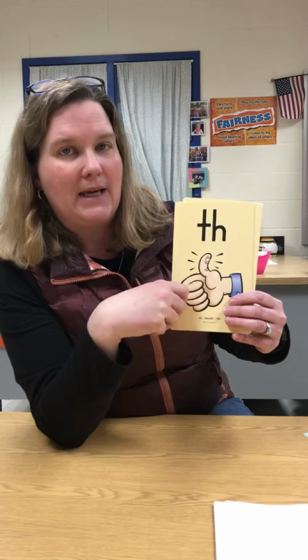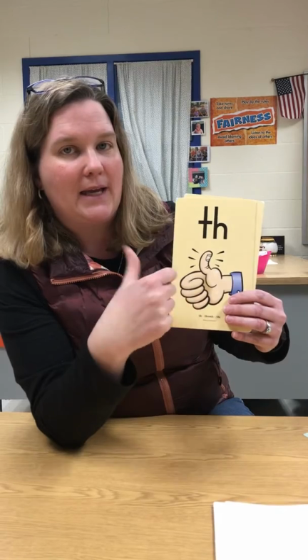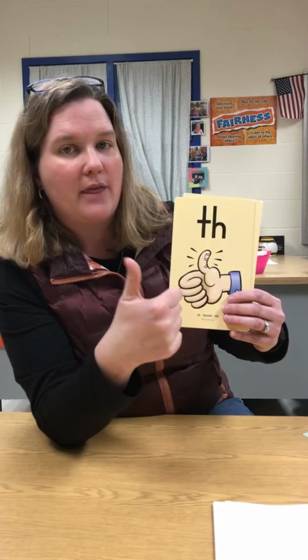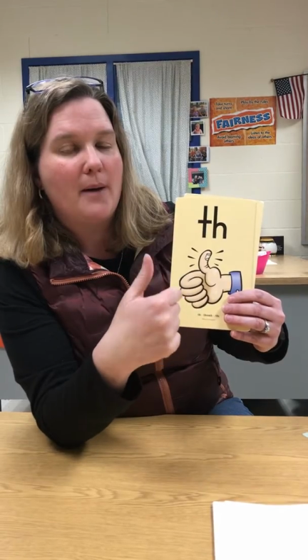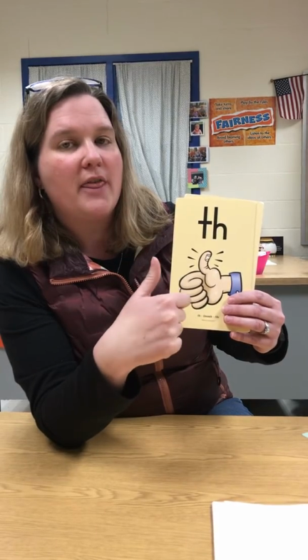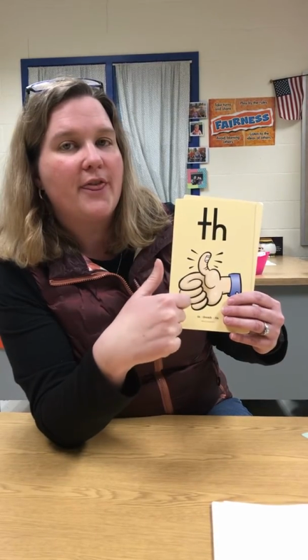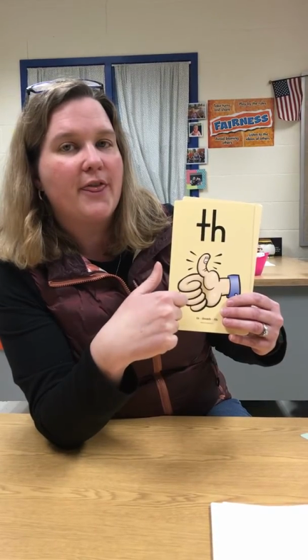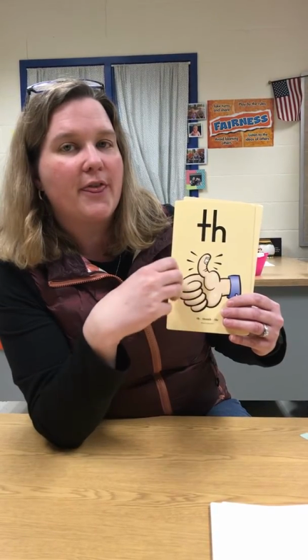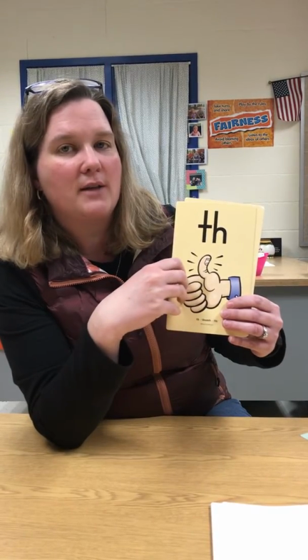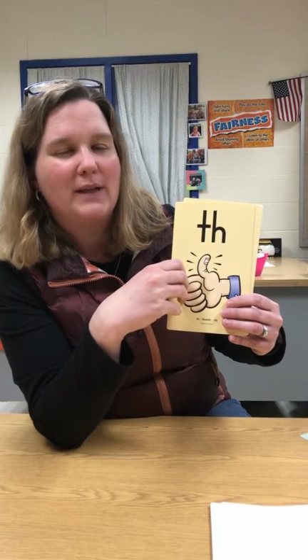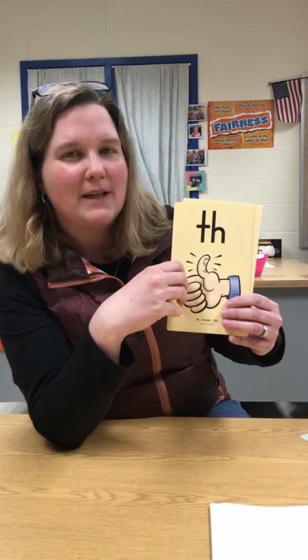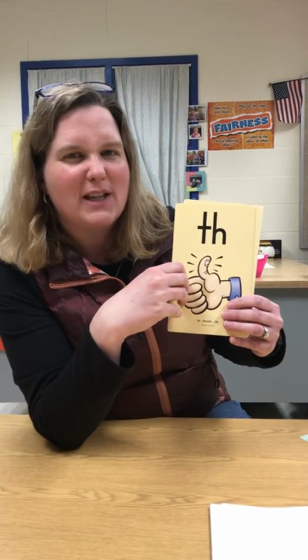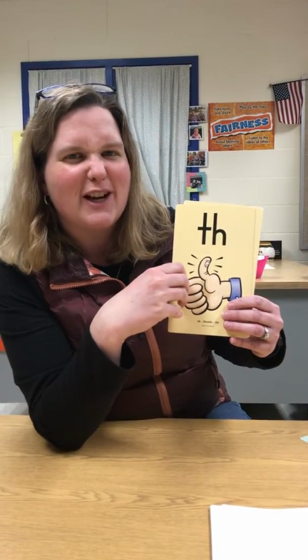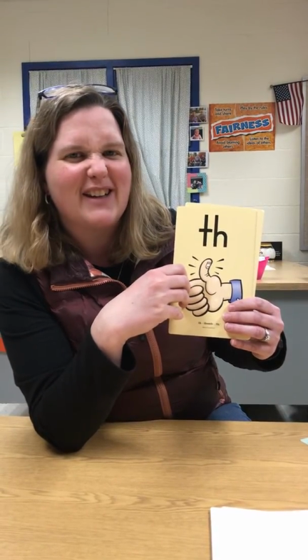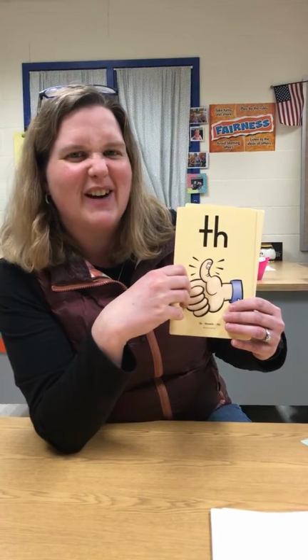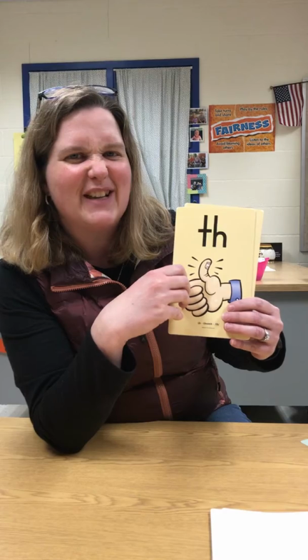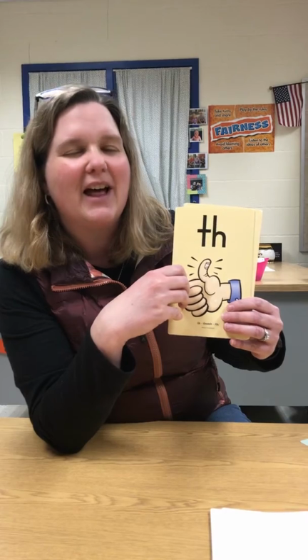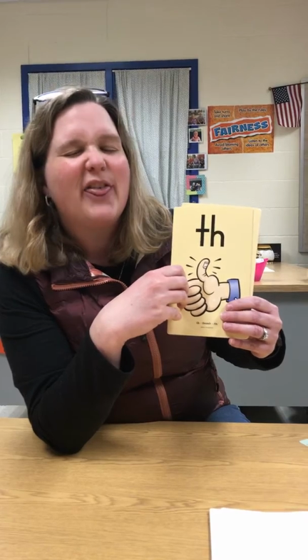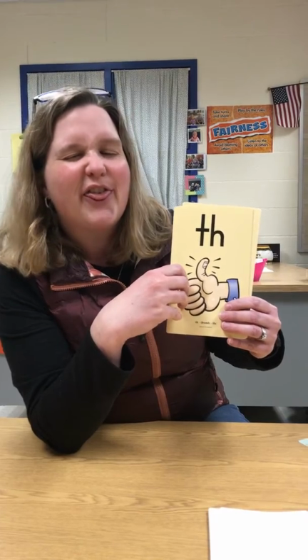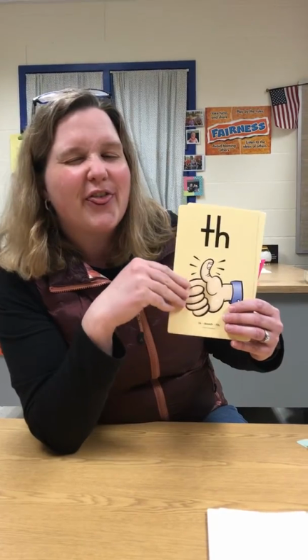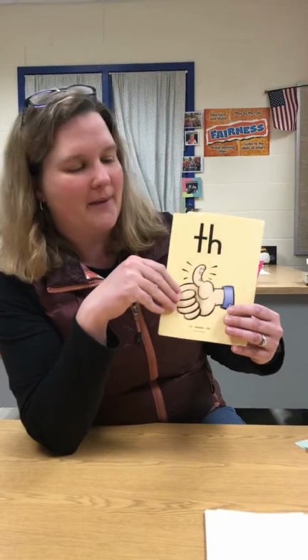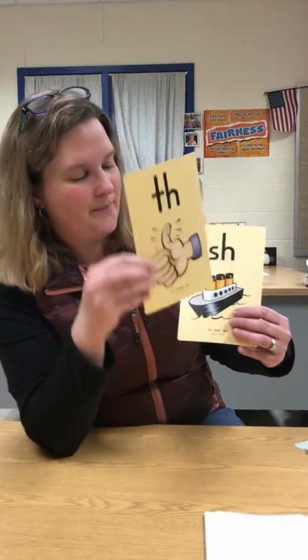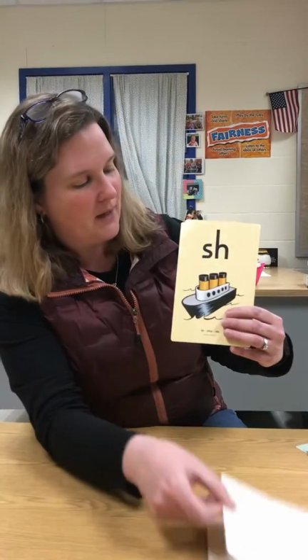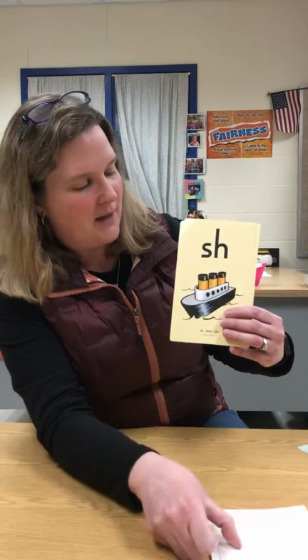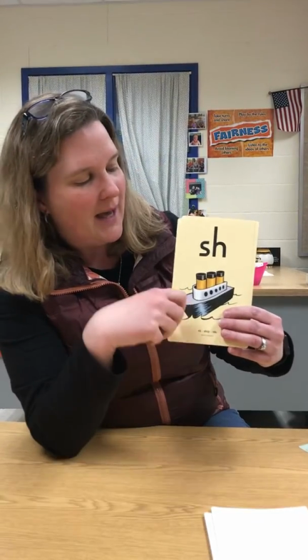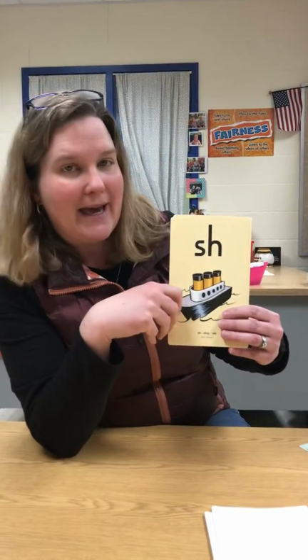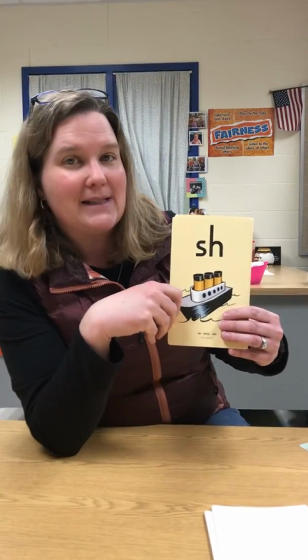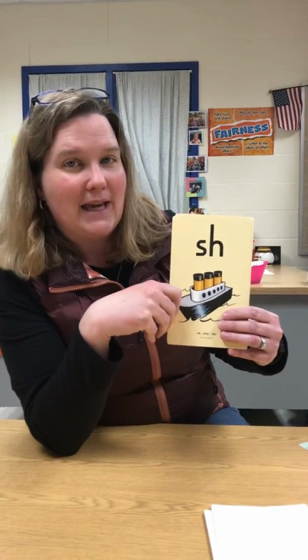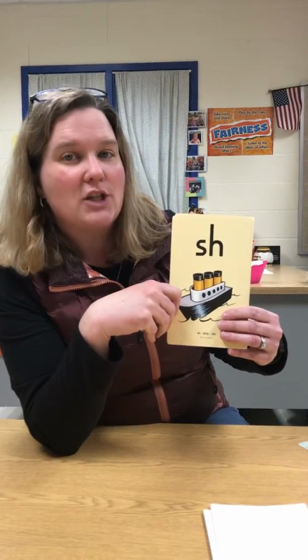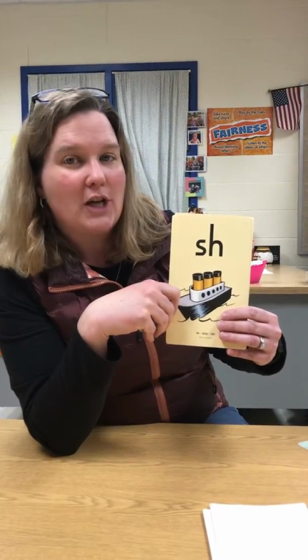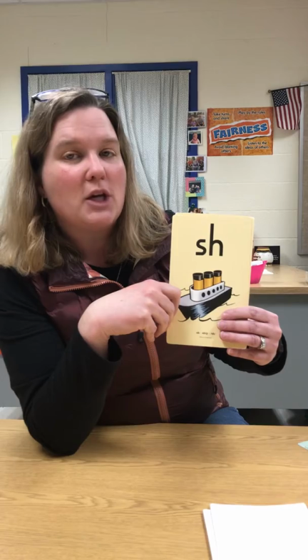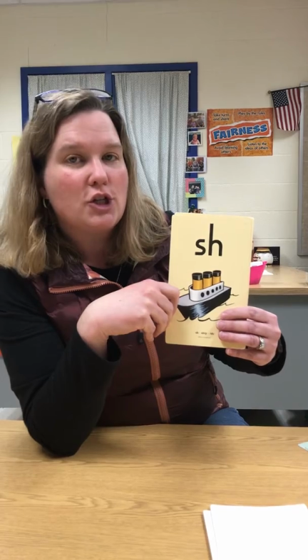T-H, thumb. It's the only time you can just stick your tongue out at us. Go ahead and do it again. S-H, ship, sh.